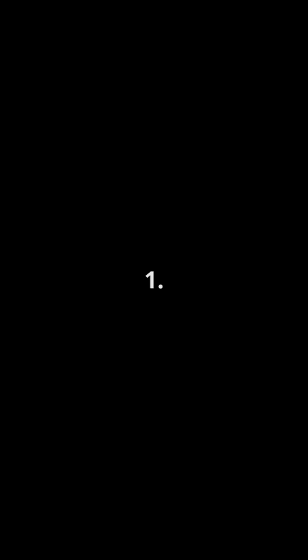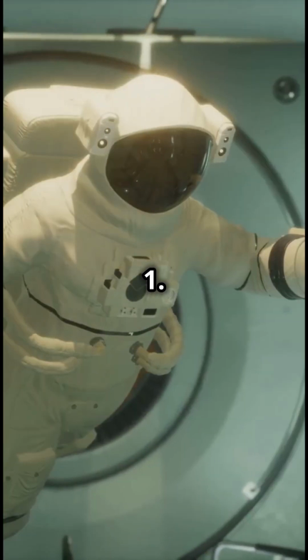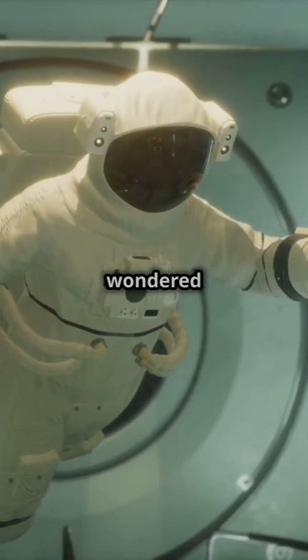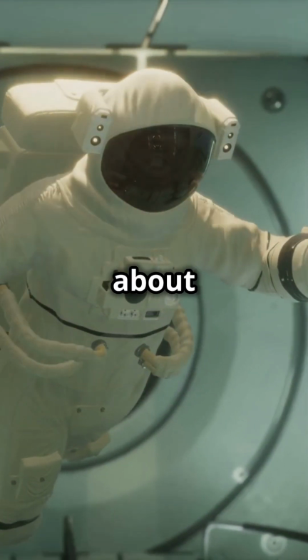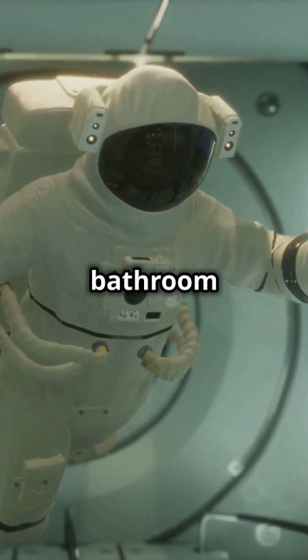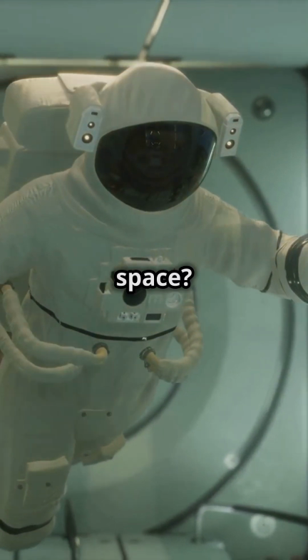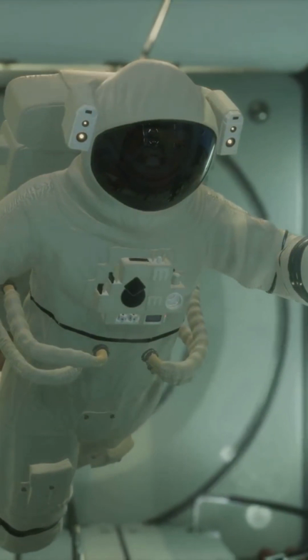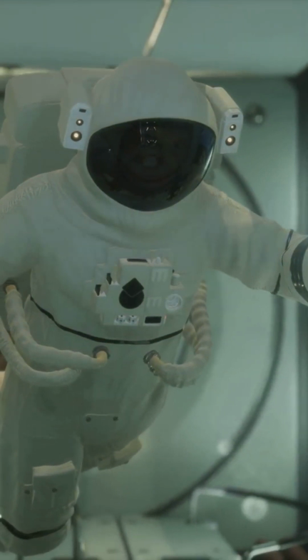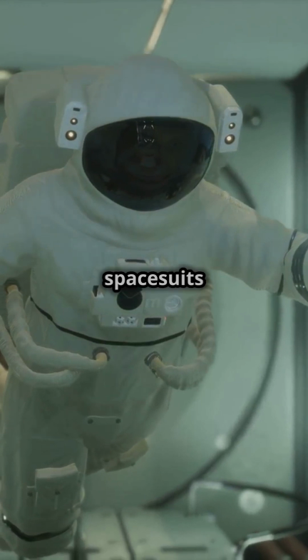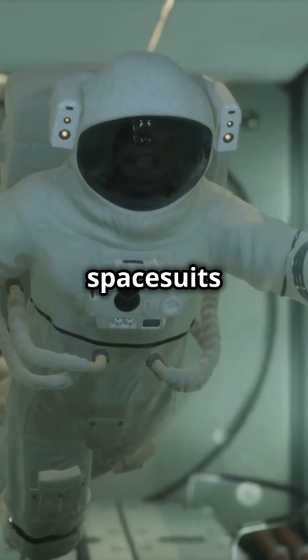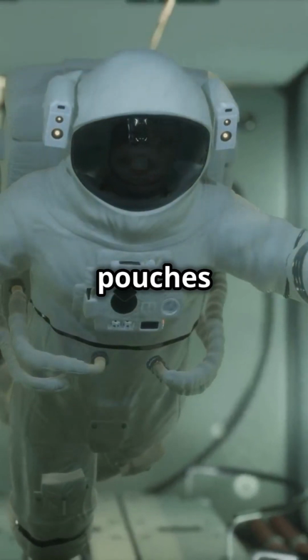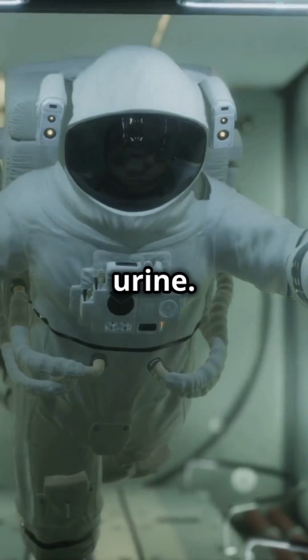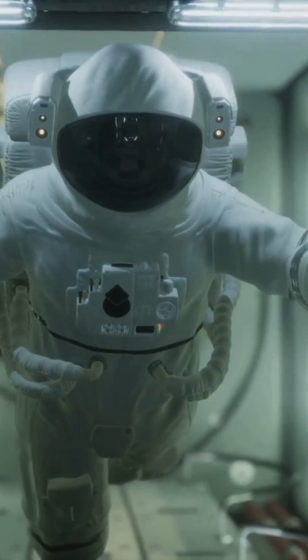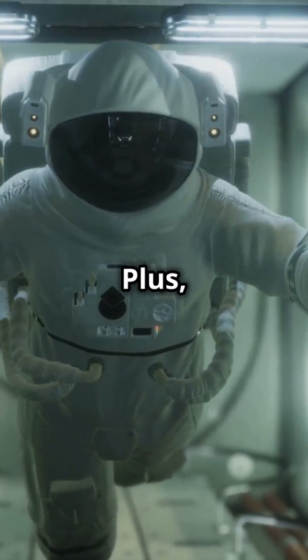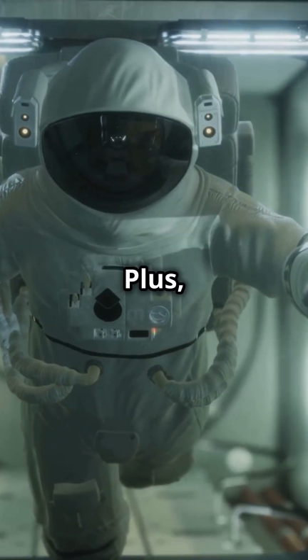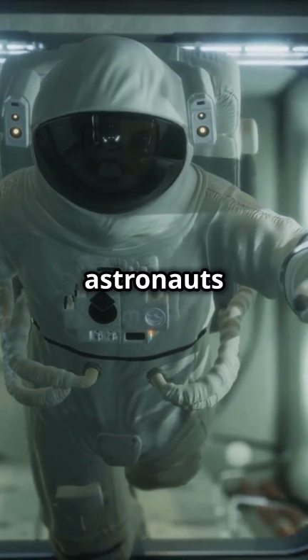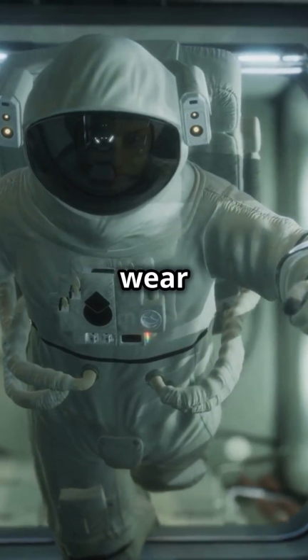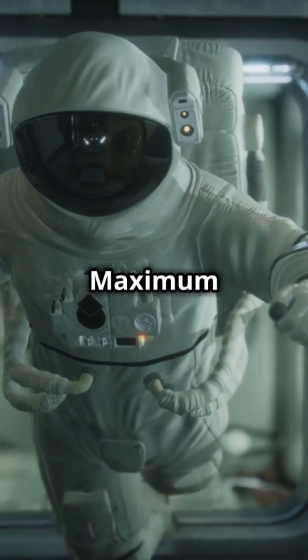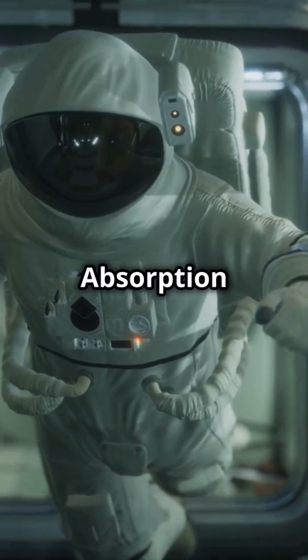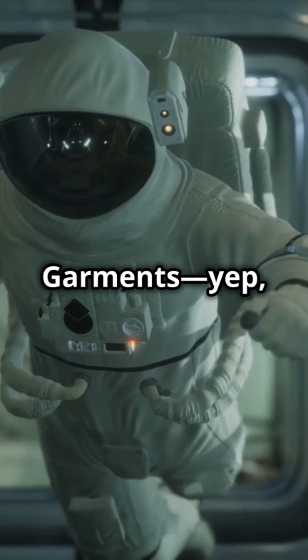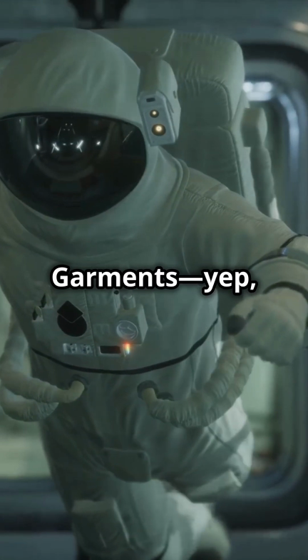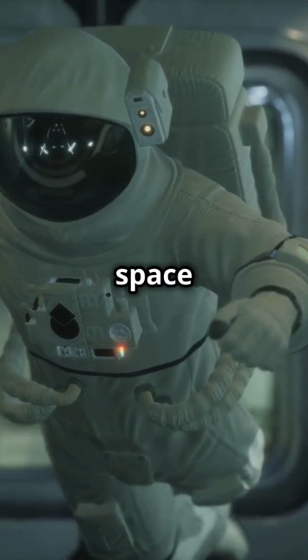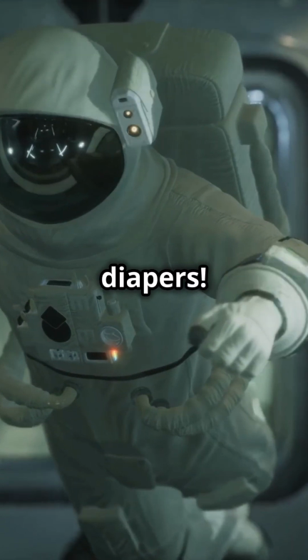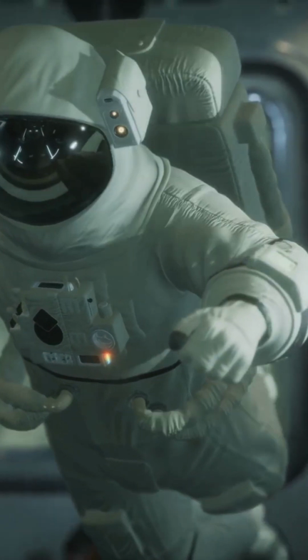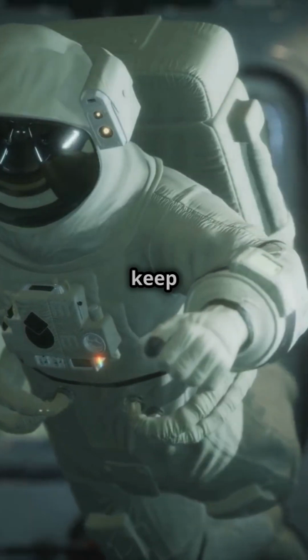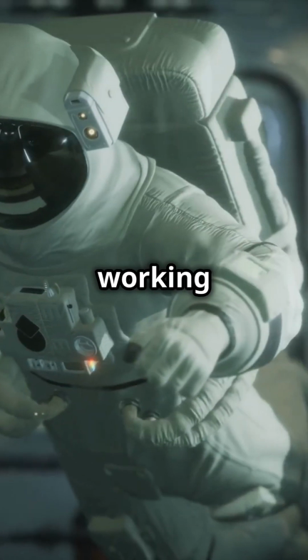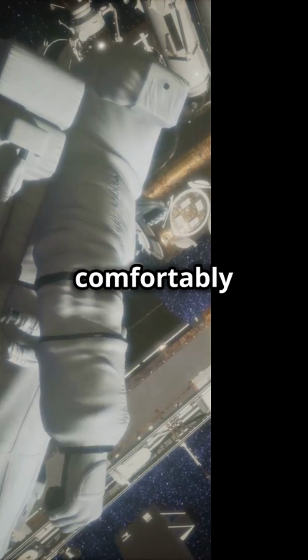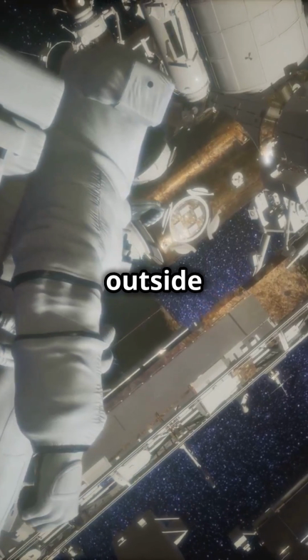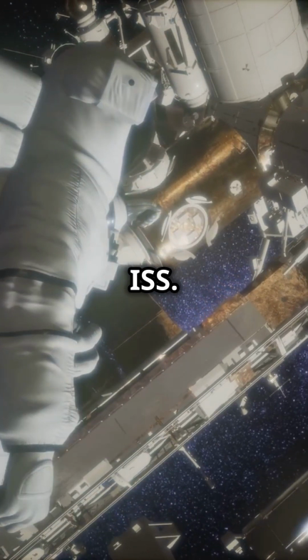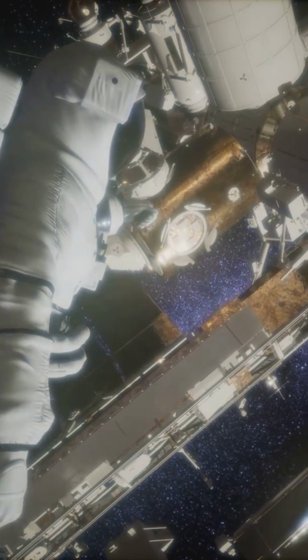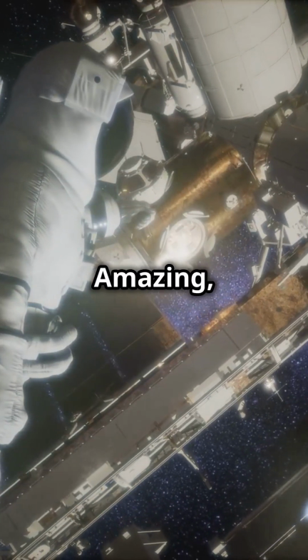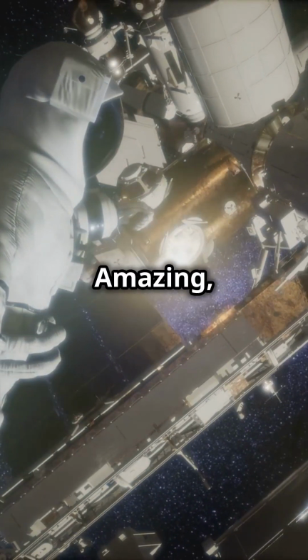Ever wondered about bathroom breaks in space? Modern spacesuits have pouches for urine. Plus, astronauts wear maximum absorption garments — yep, space diapers. They keep working comfortably outside the ISS. Amazing, right?